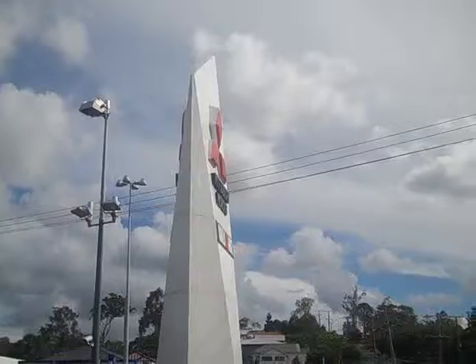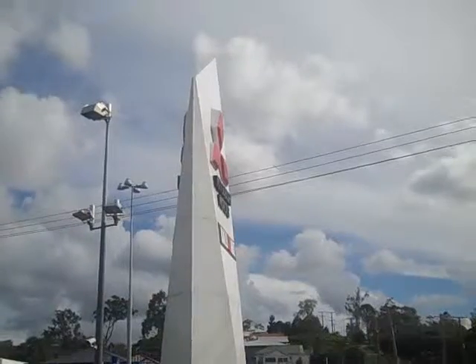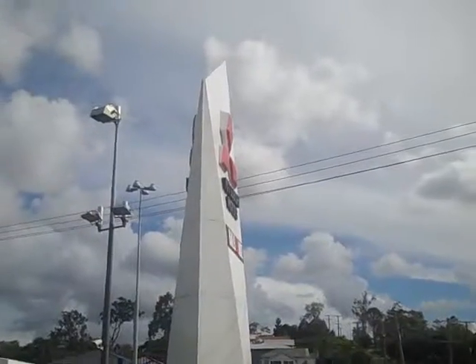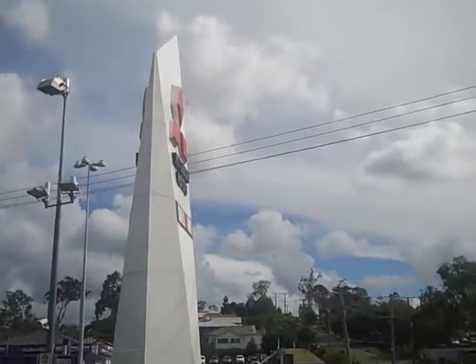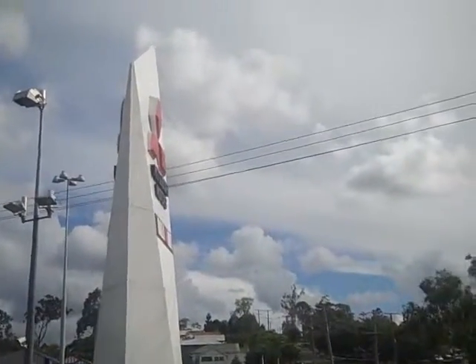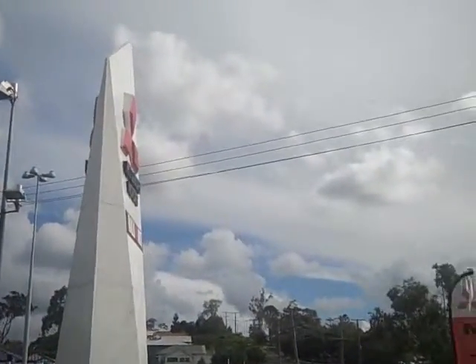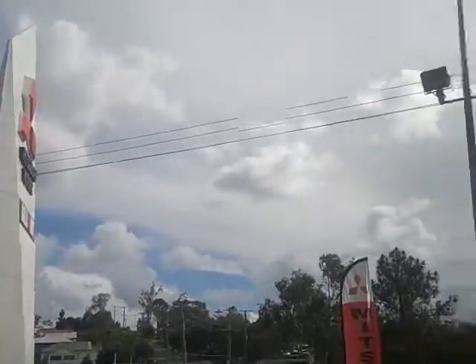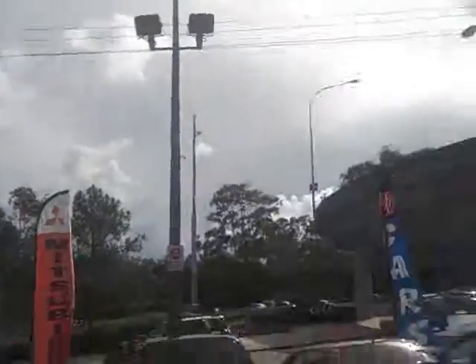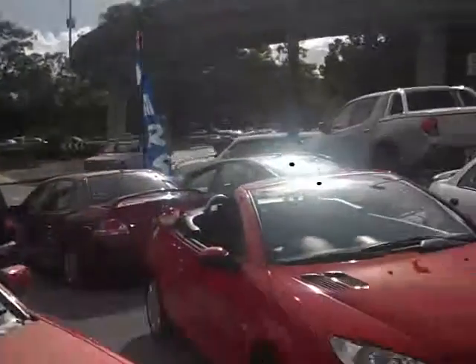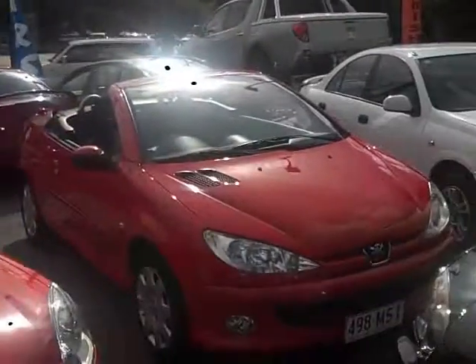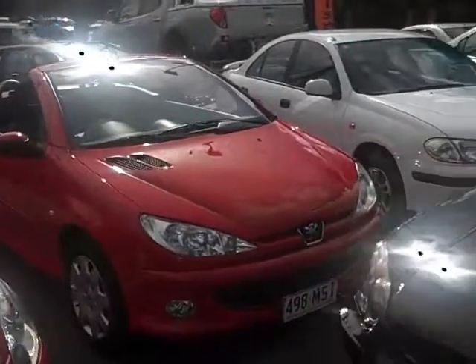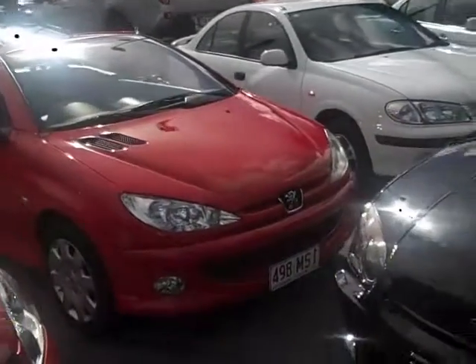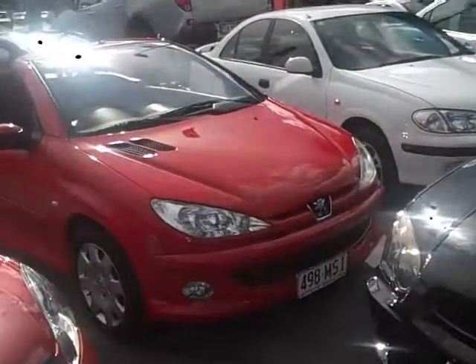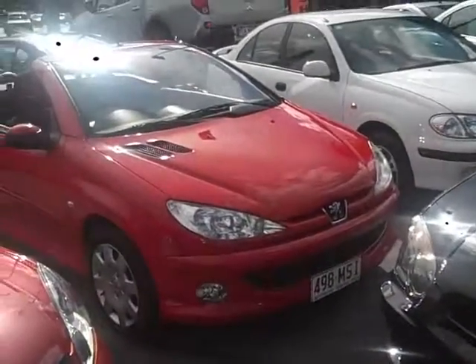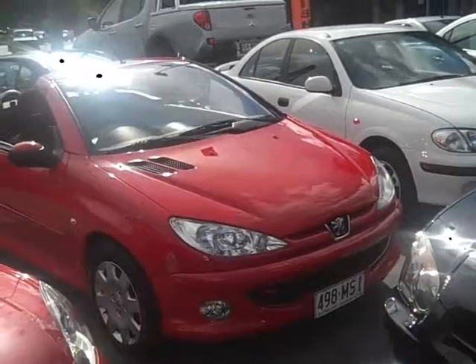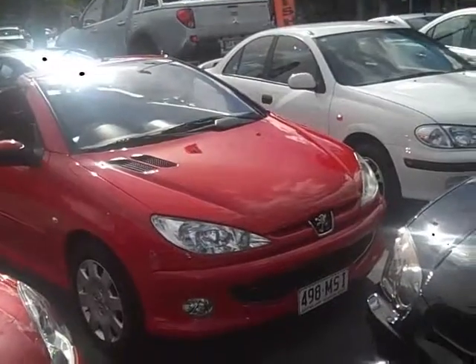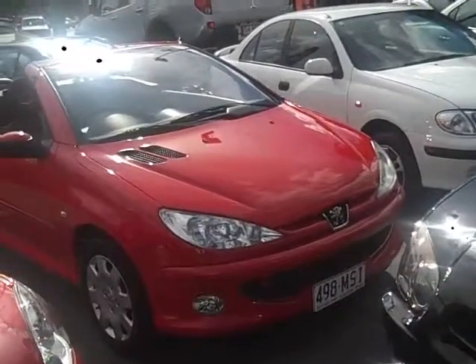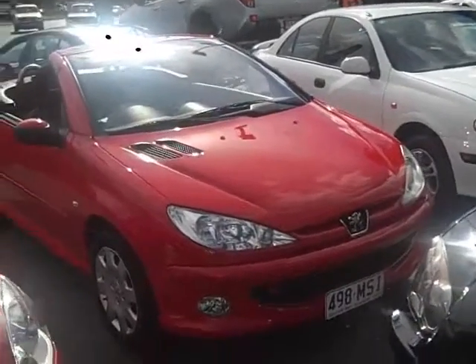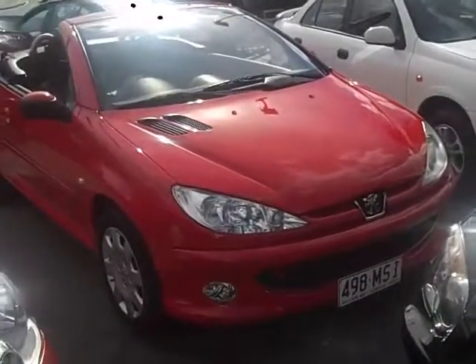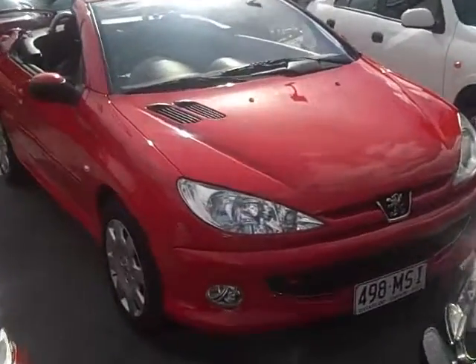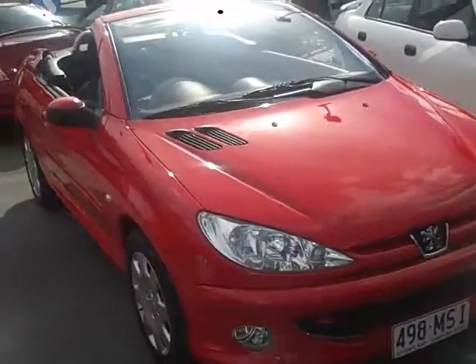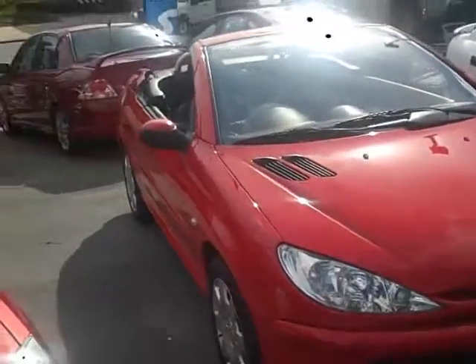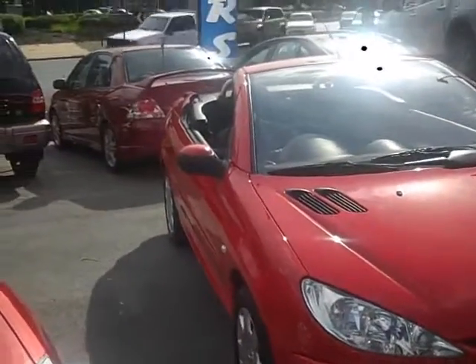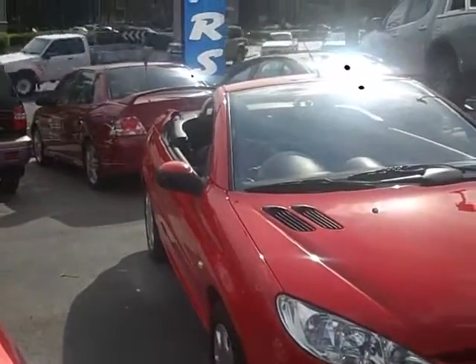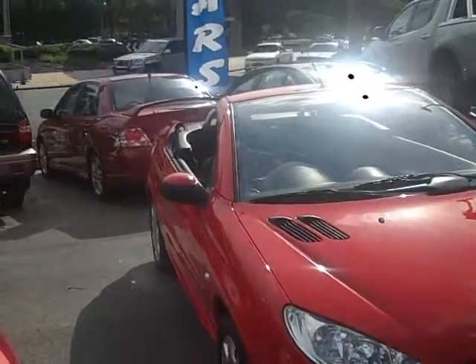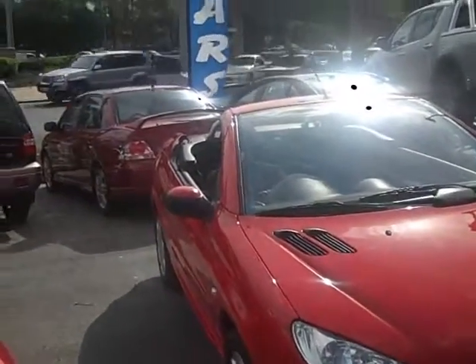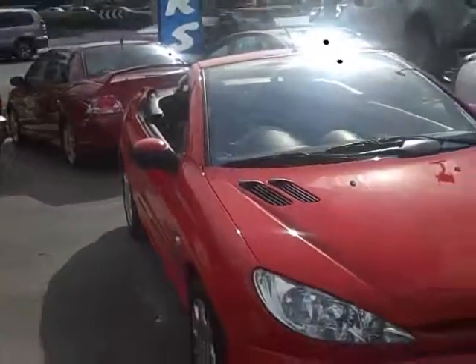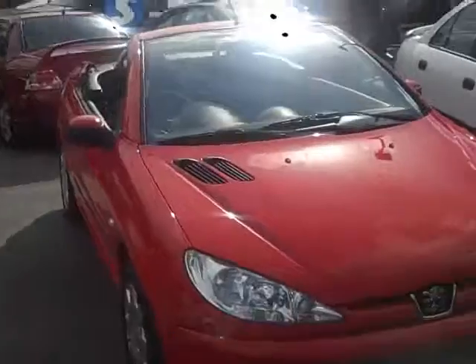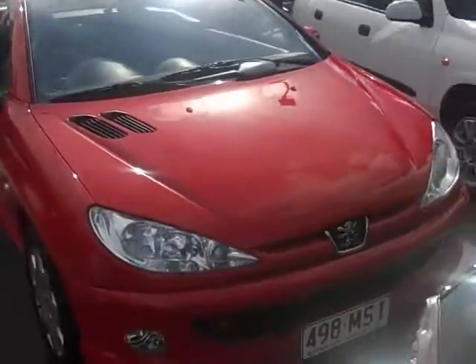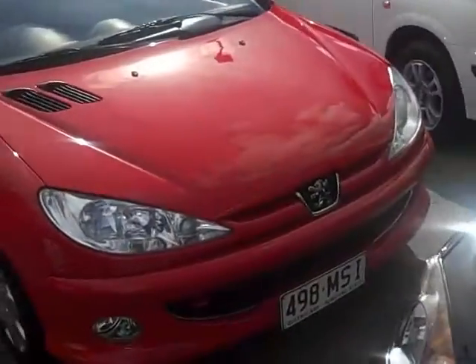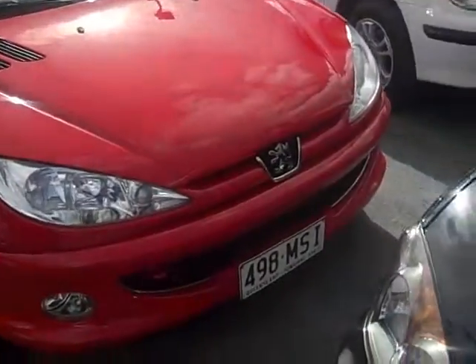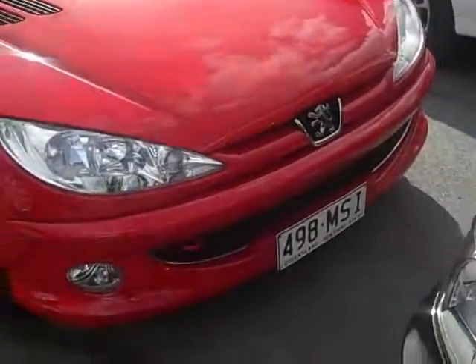Hey guys and welcome back to Thuongmich Vishi. Here we have a Peugeot 206 convertible. As you can see, it looks fabulous in red.